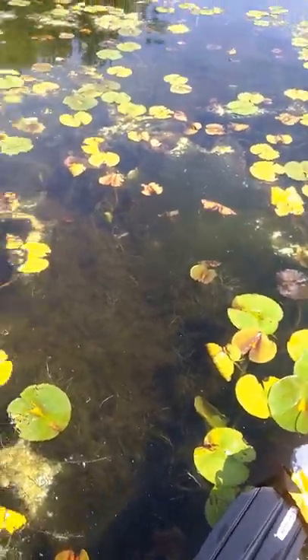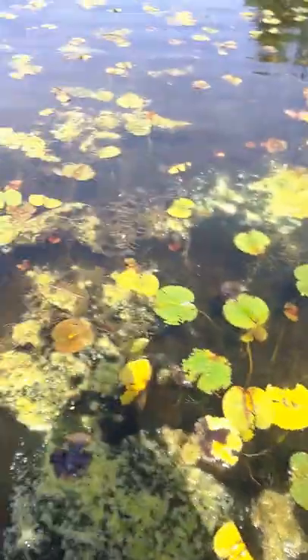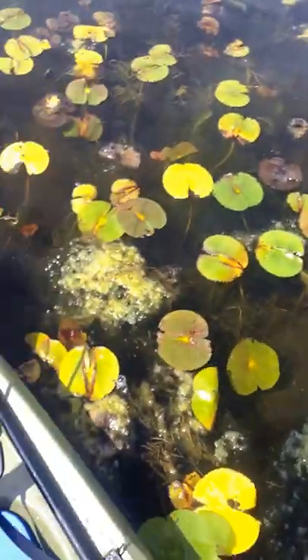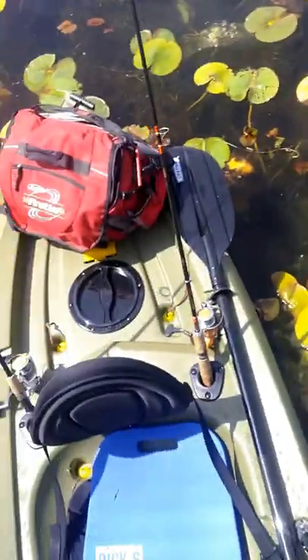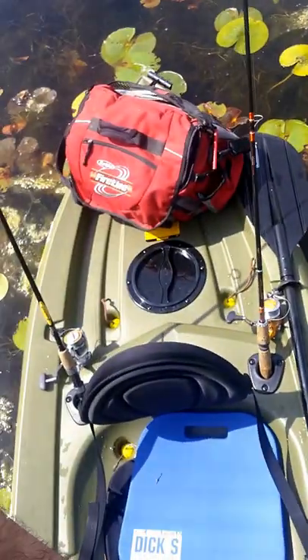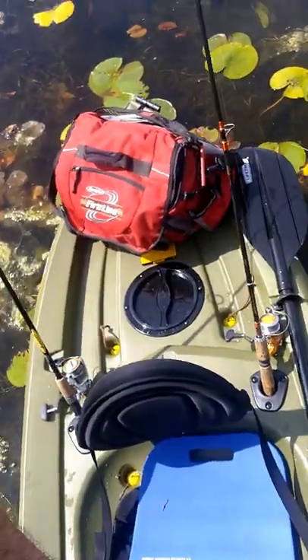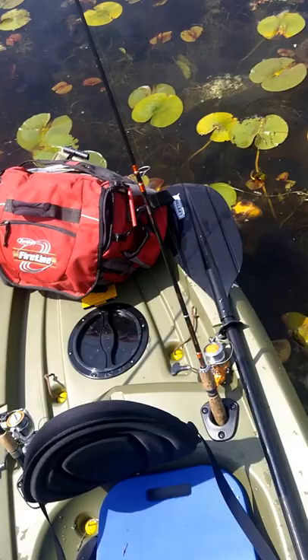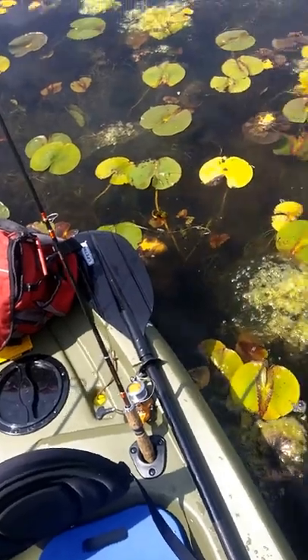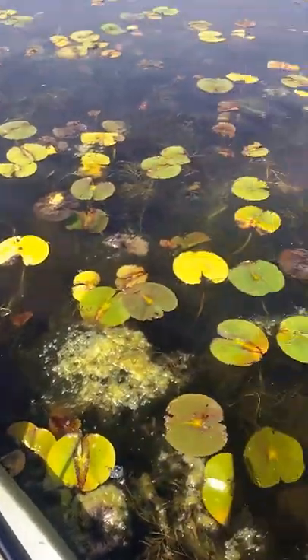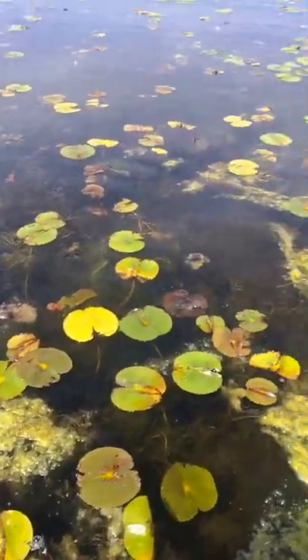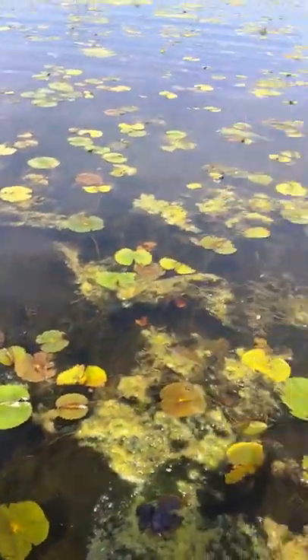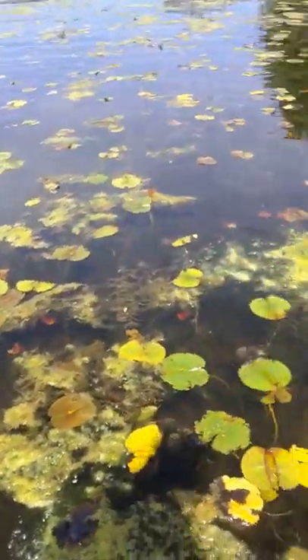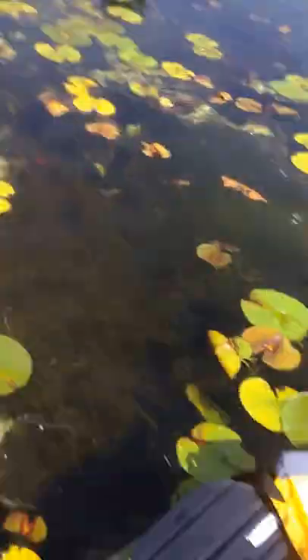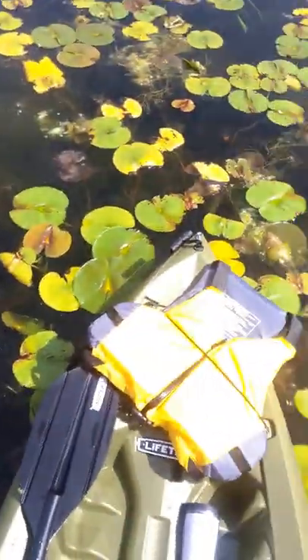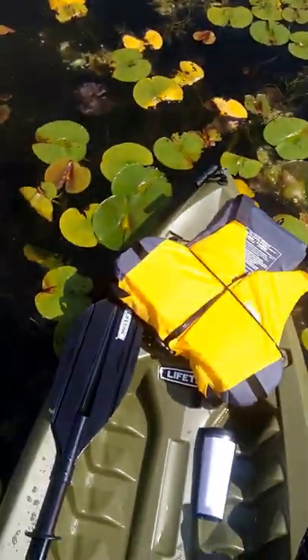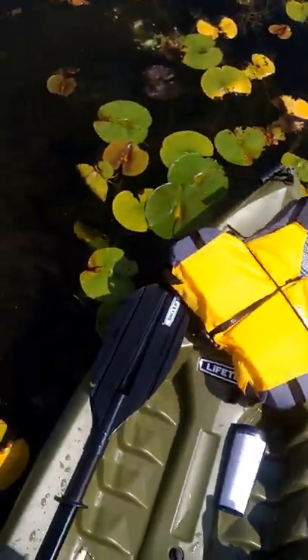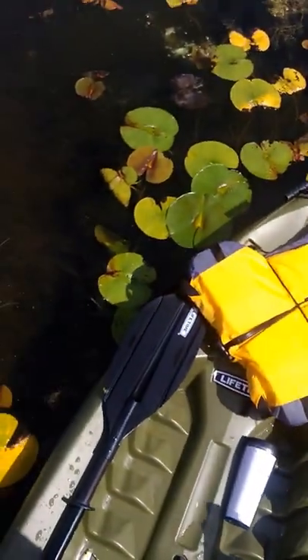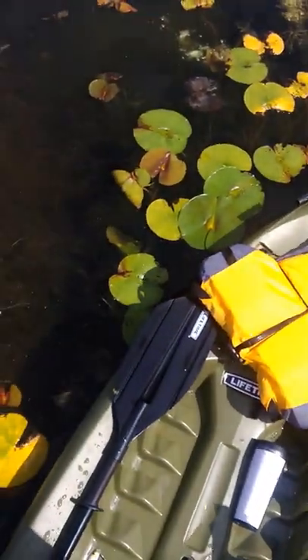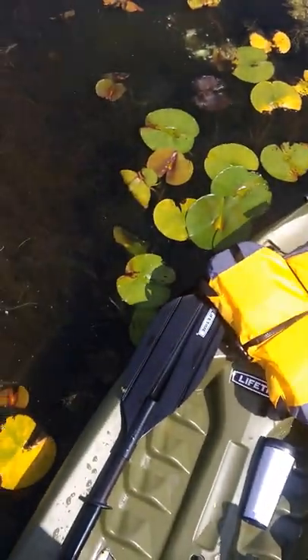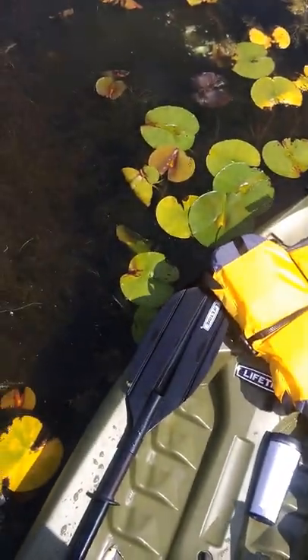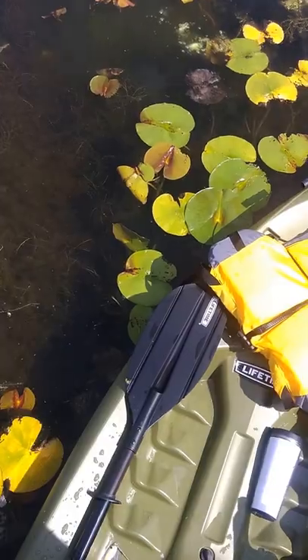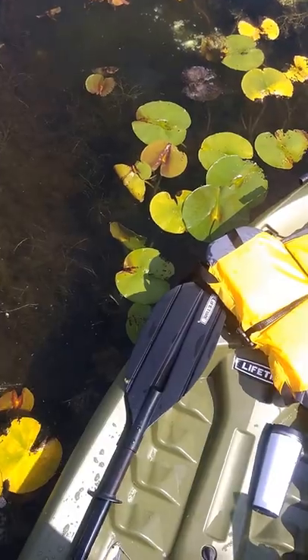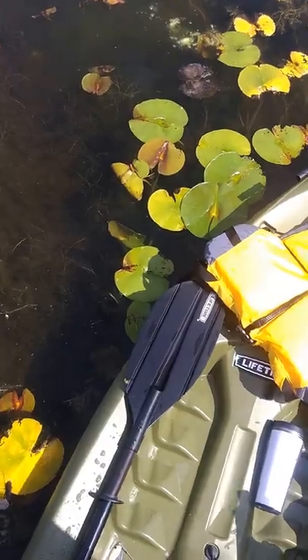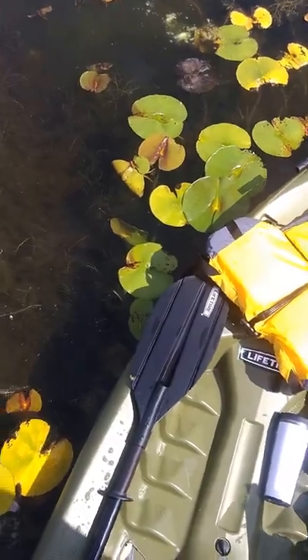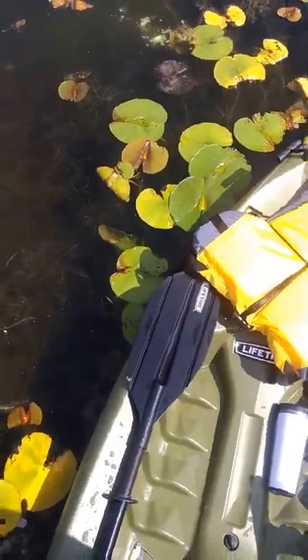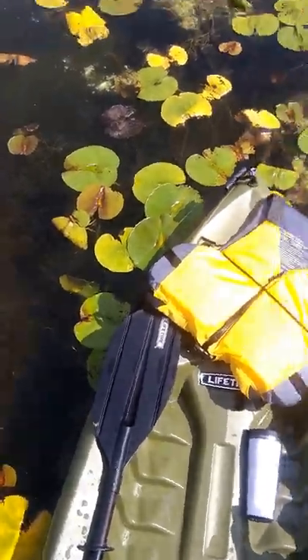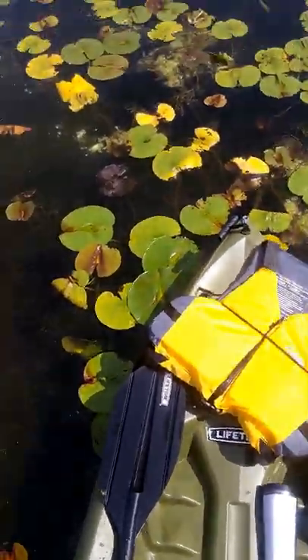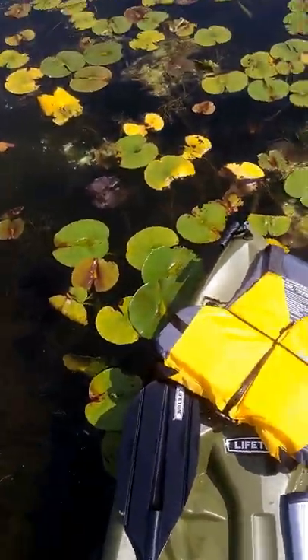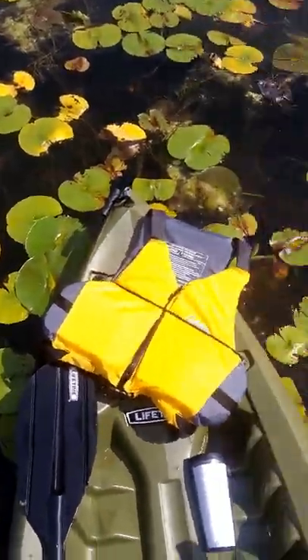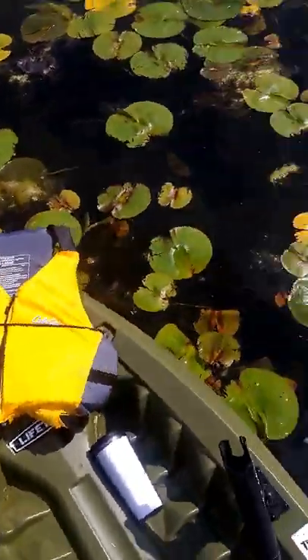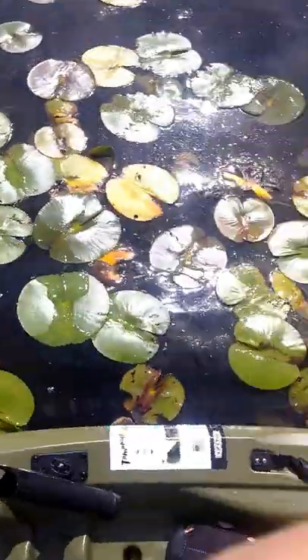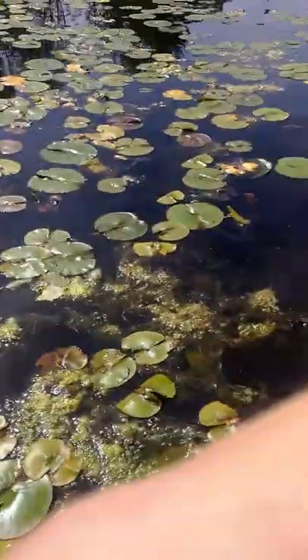Overall, pretty happy with the boat so far, especially for the price. The paddle I might have to upgrade at some point — it's not quite long enough based on my height and the width of the boat.